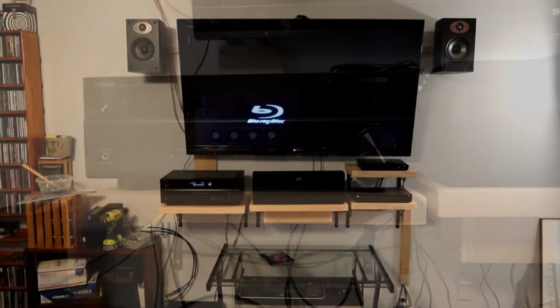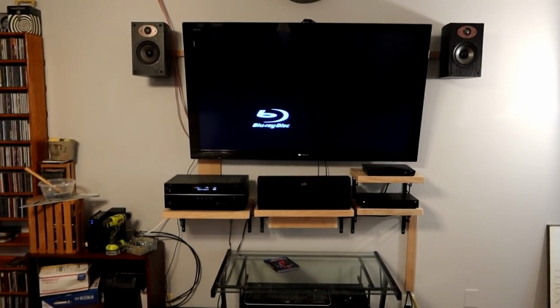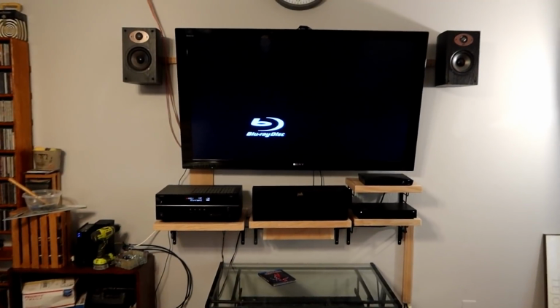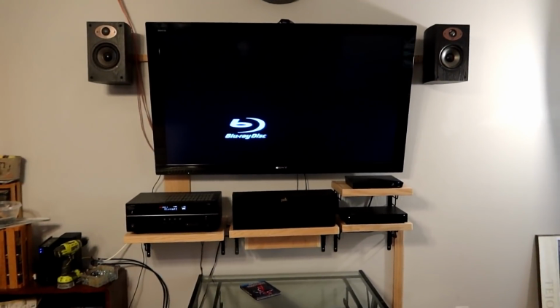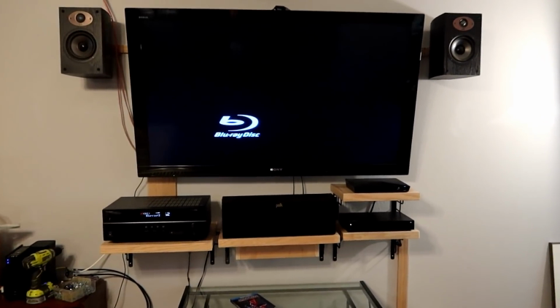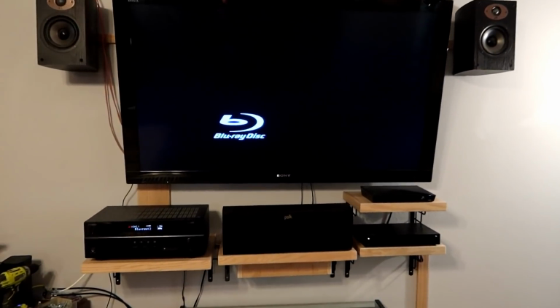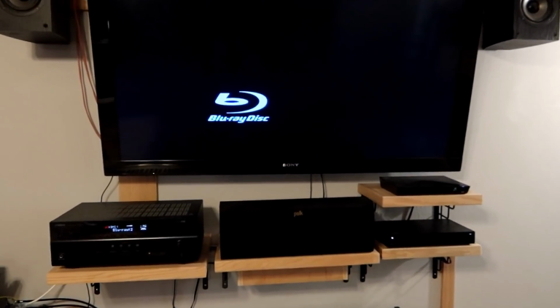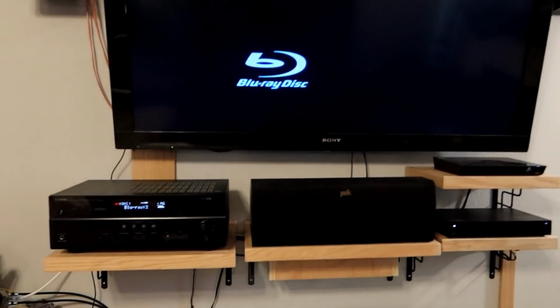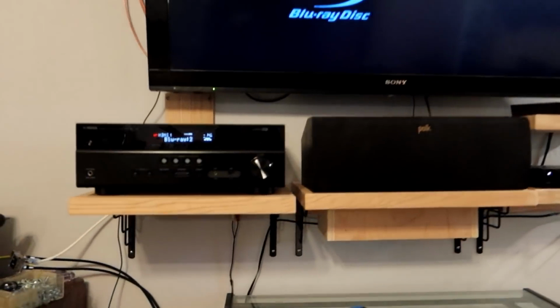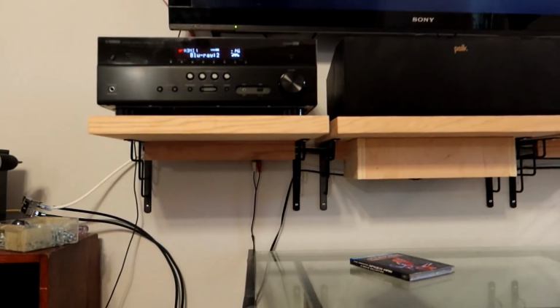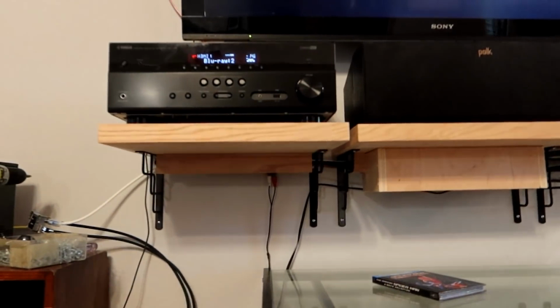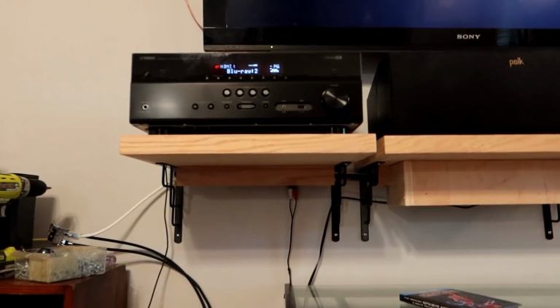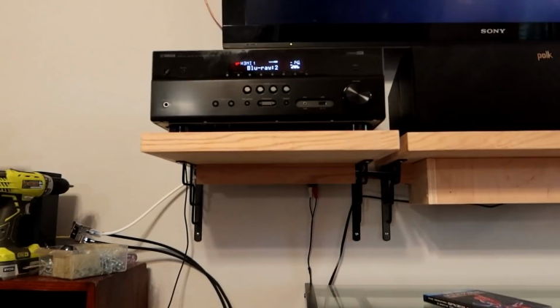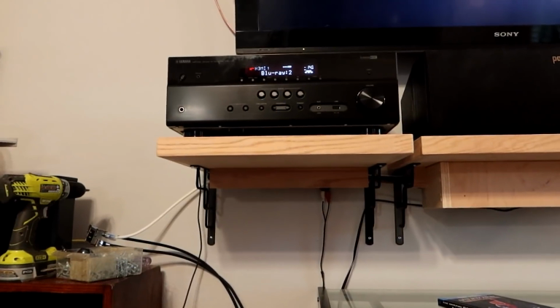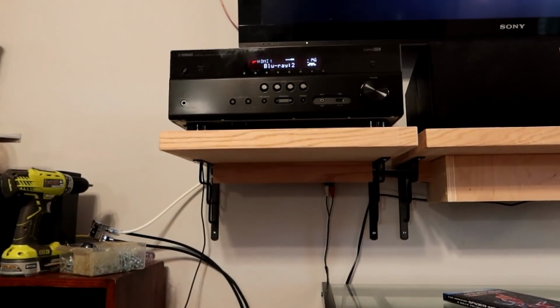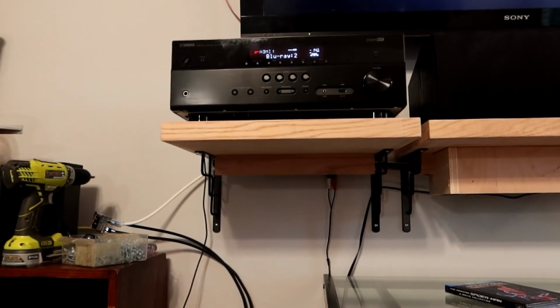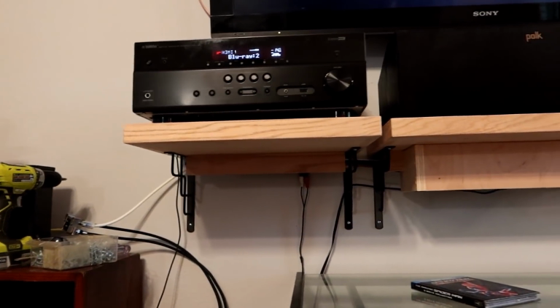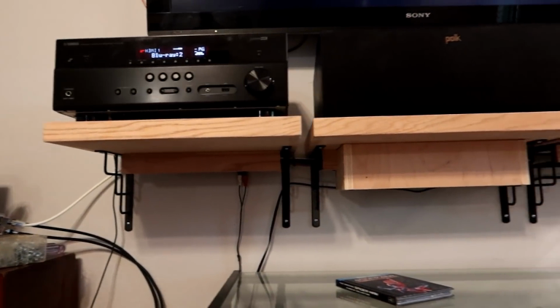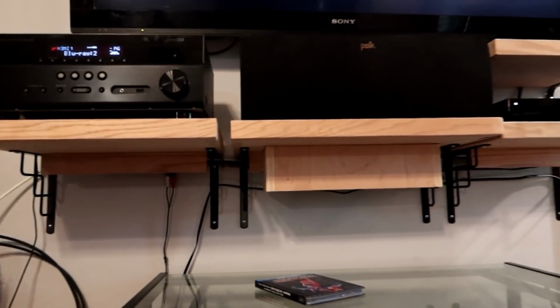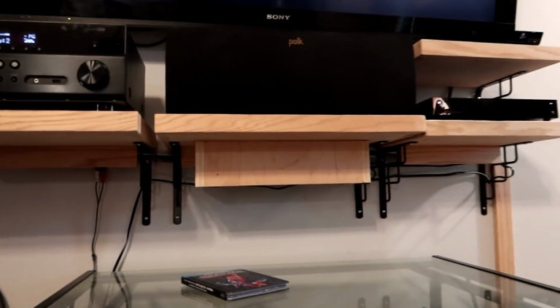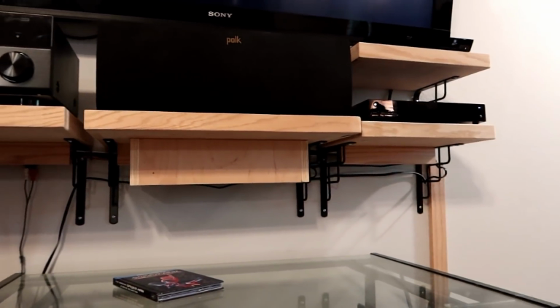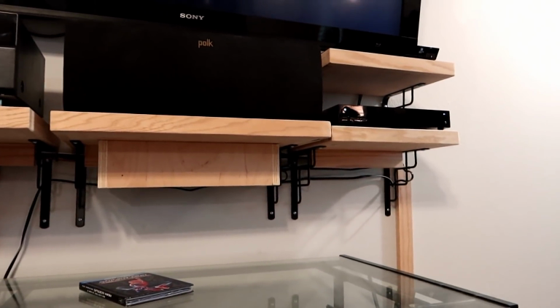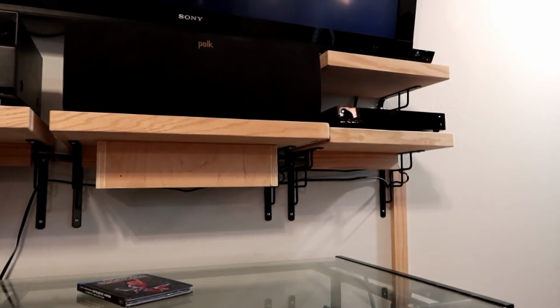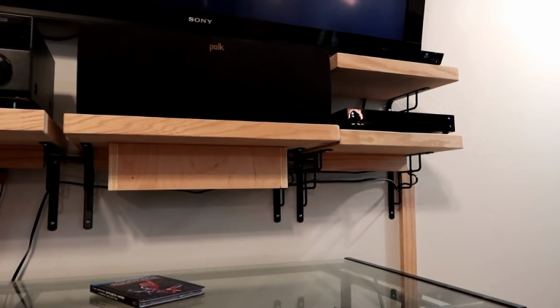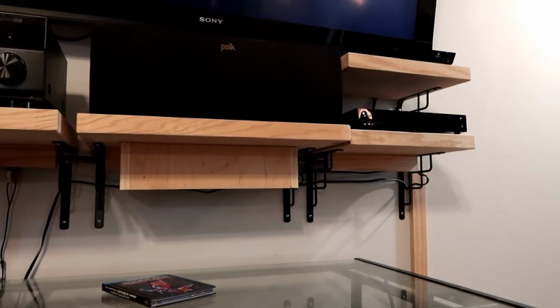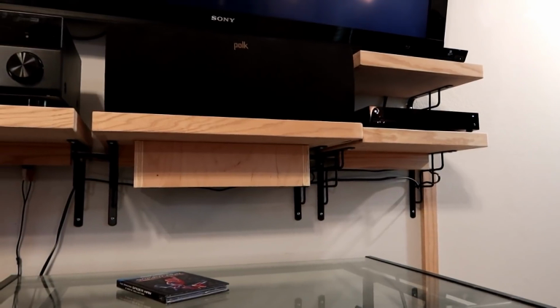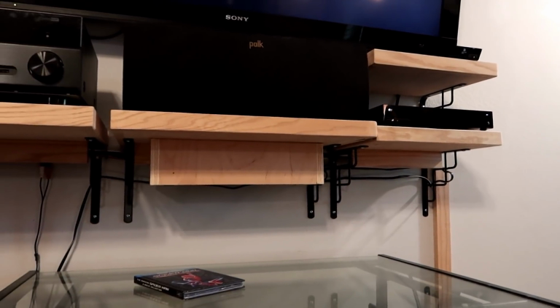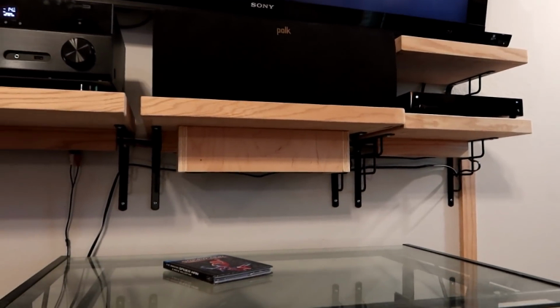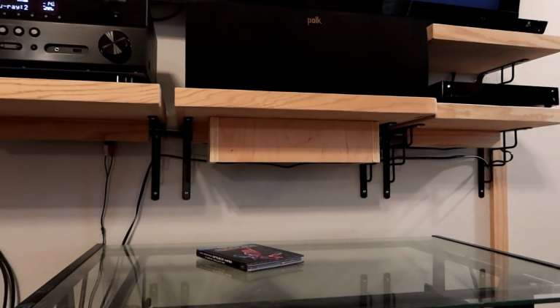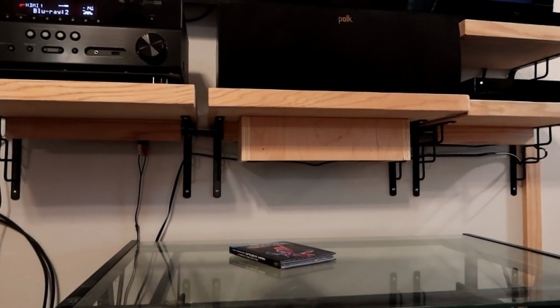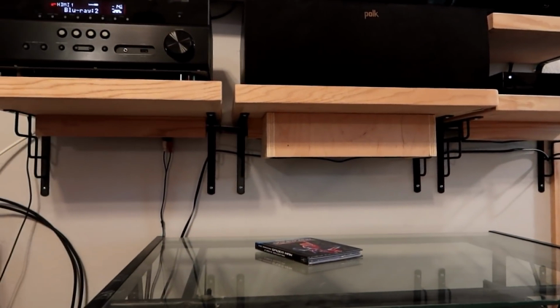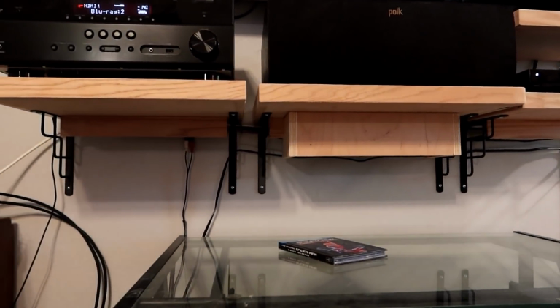I made an enormous amount of progress today. We got the shroud attached to the bottom of the shelf for the tuner, and I was able to route the wires and kind of hide them pretty well. I've still got a few more things to do, but you can see it's a world better than it was.